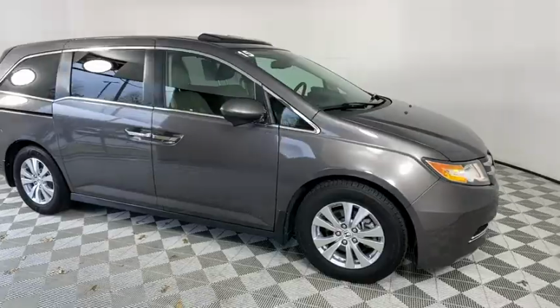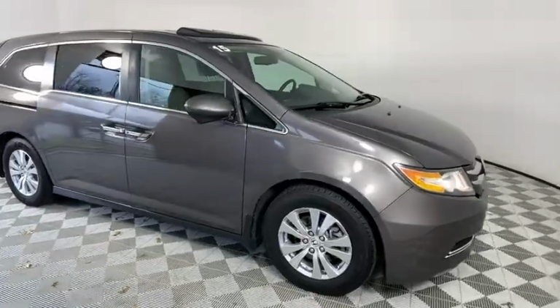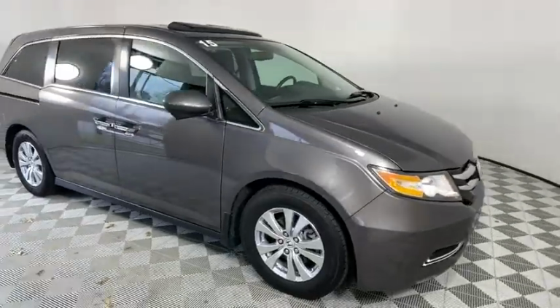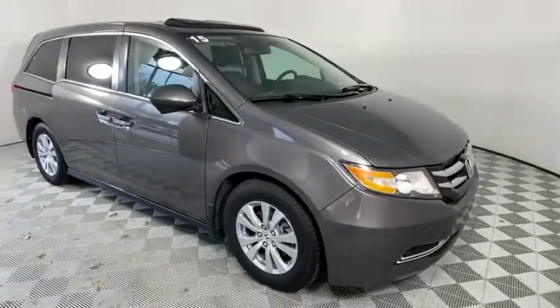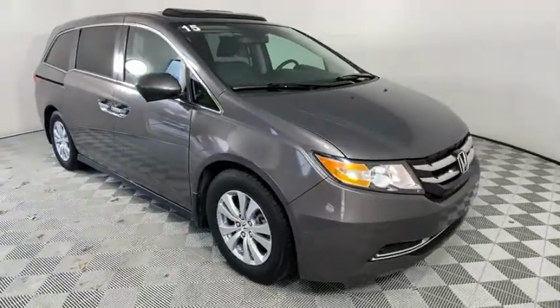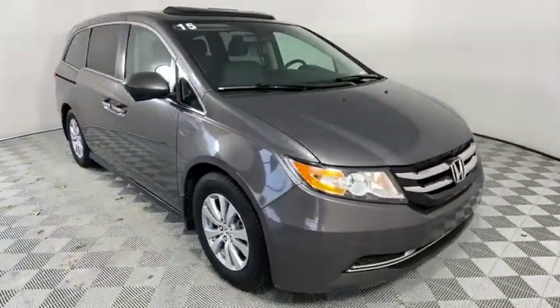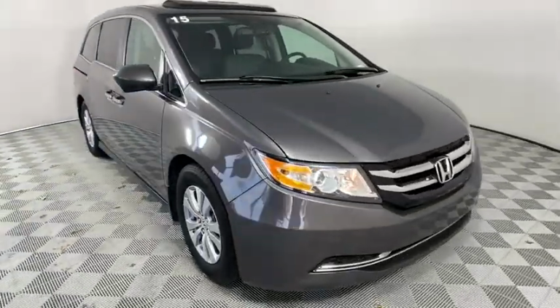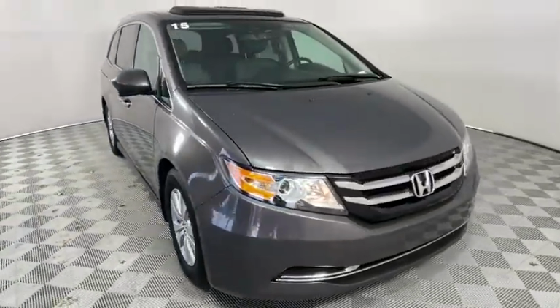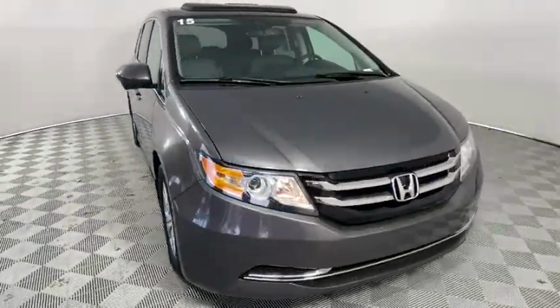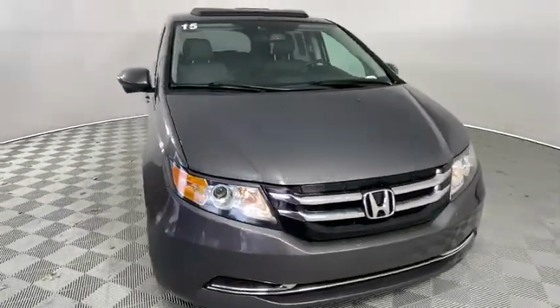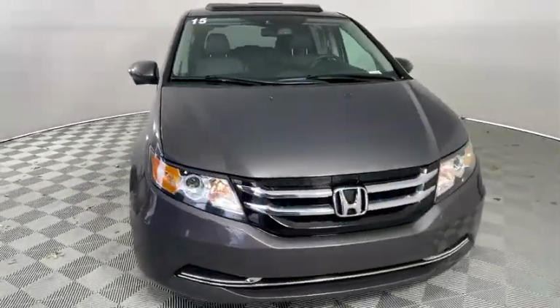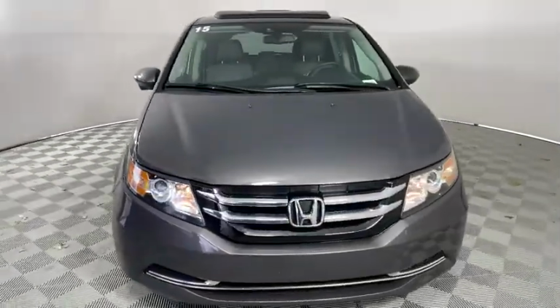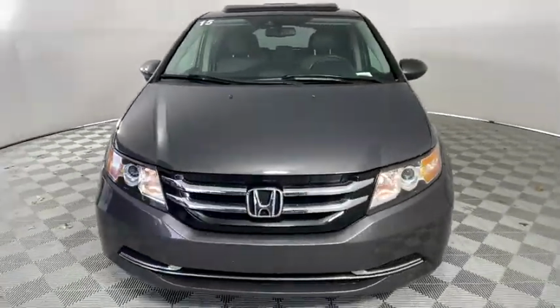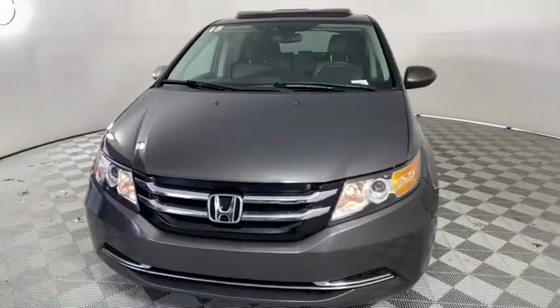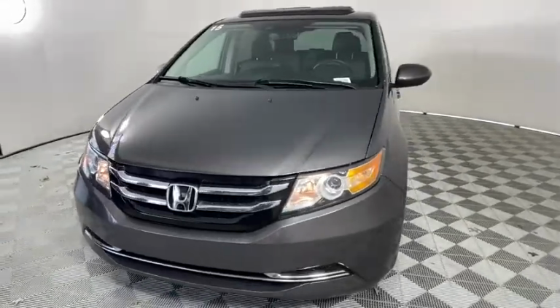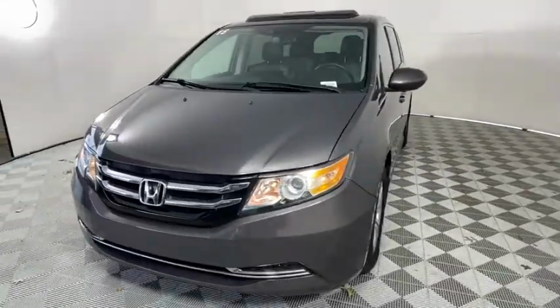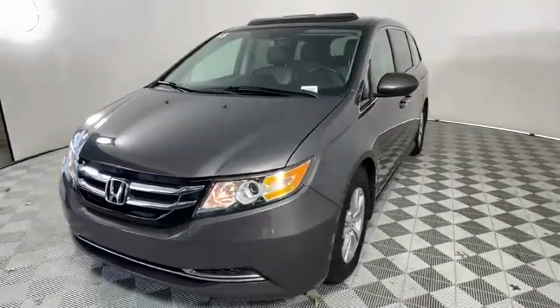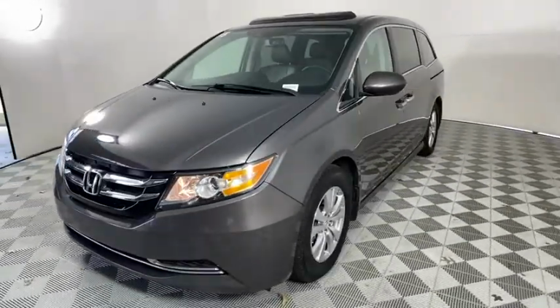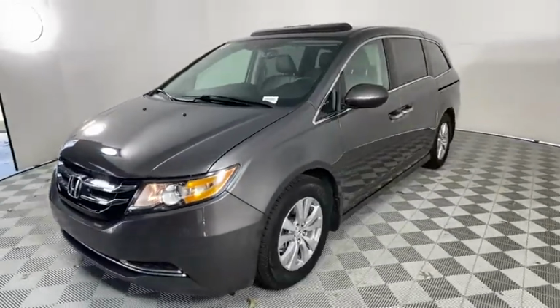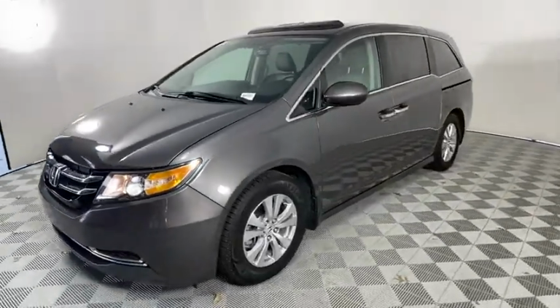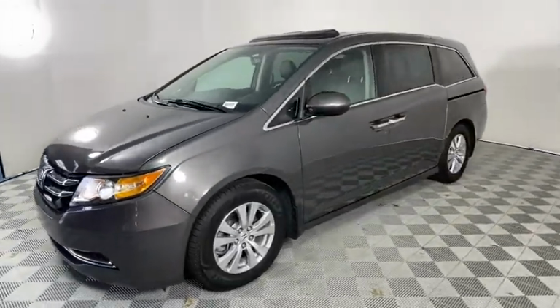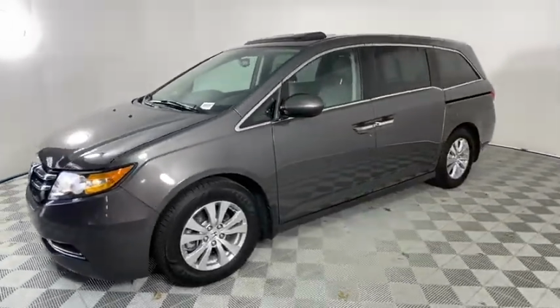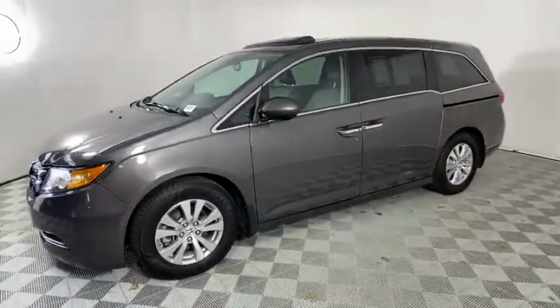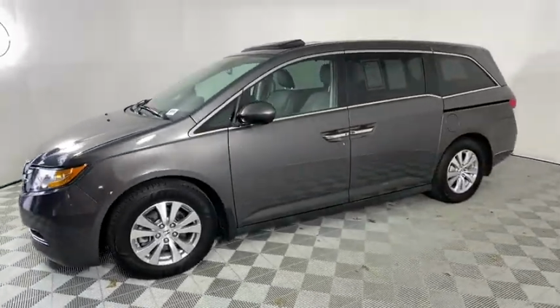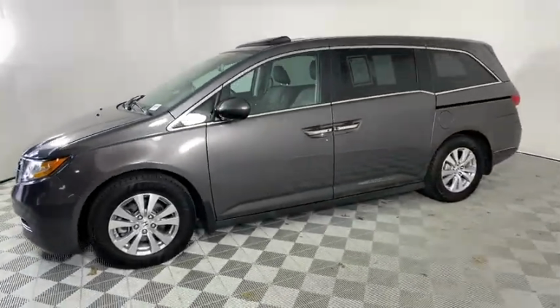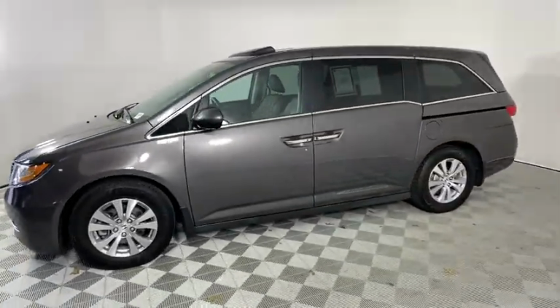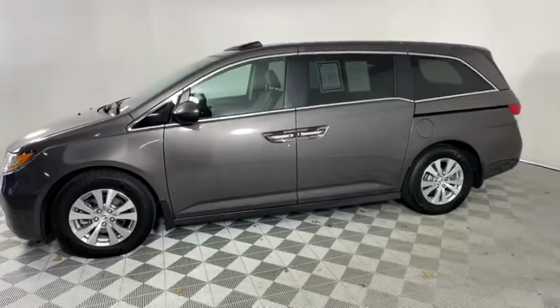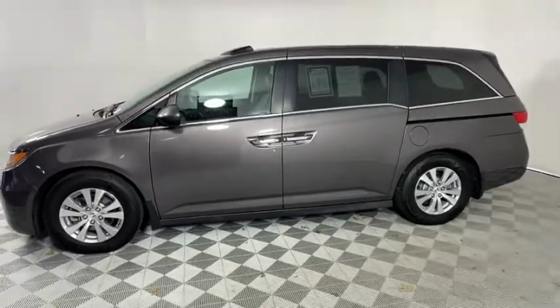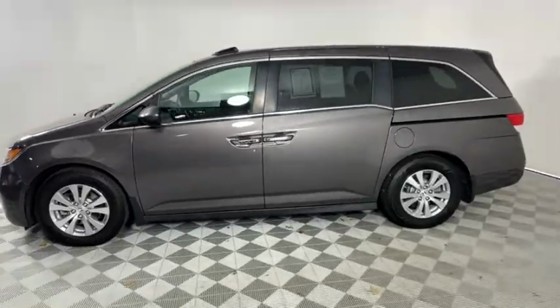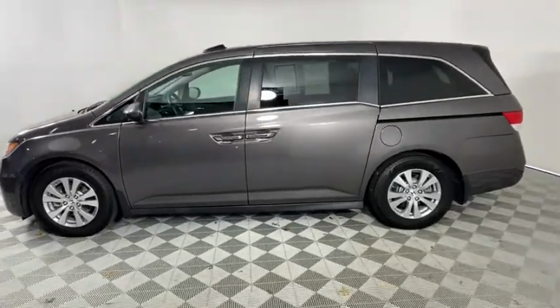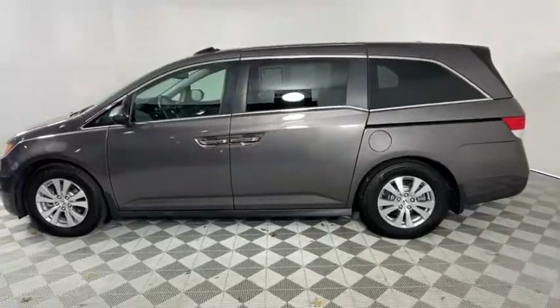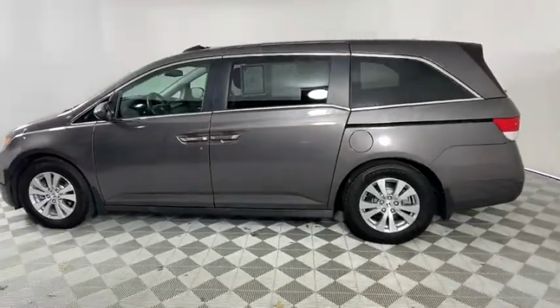Stop by and take a look at the 2015 Honda Odyssey. The Honda Odyssey is a showcase of distinguished style, captivating technology, and advanced safety features. A must for all families.